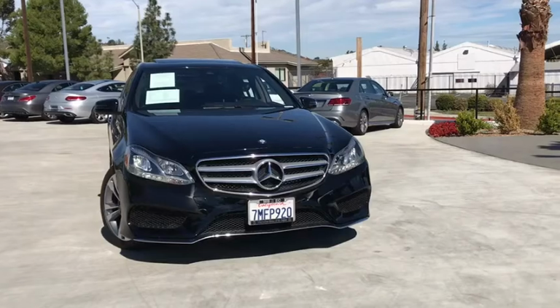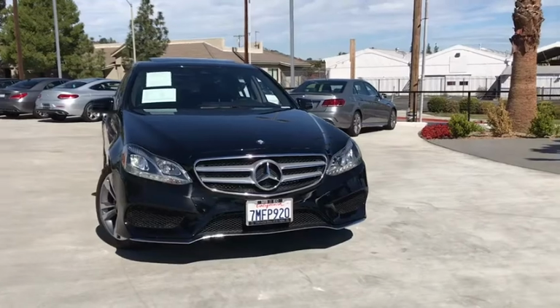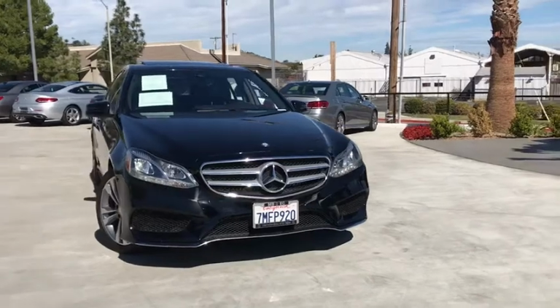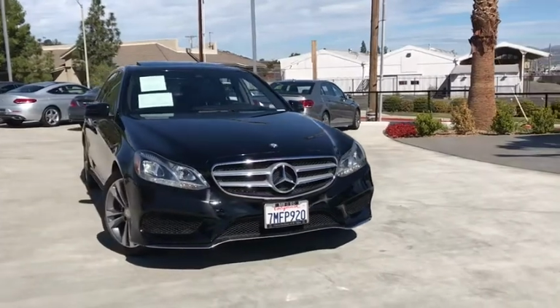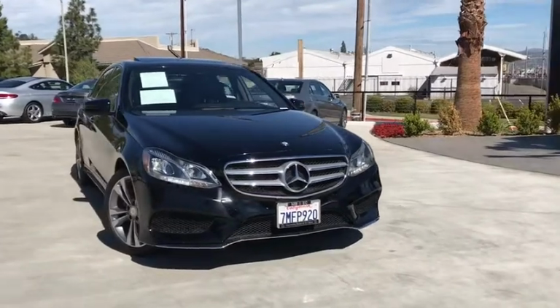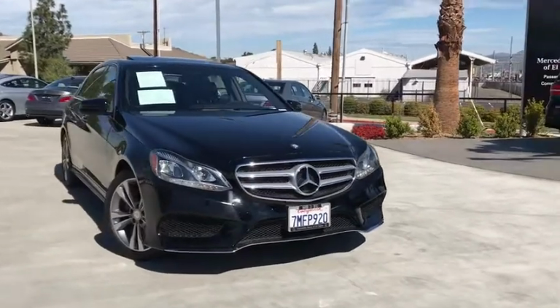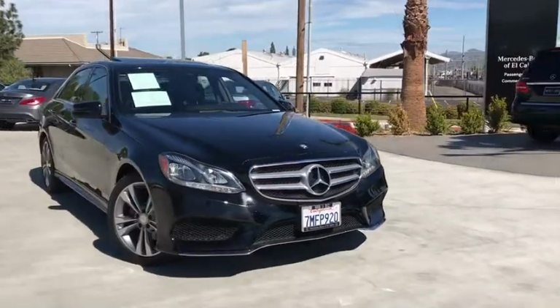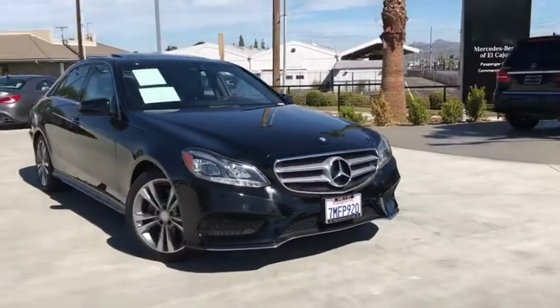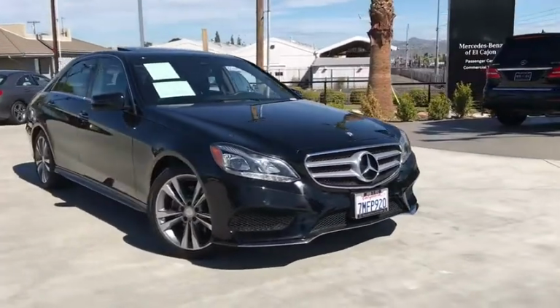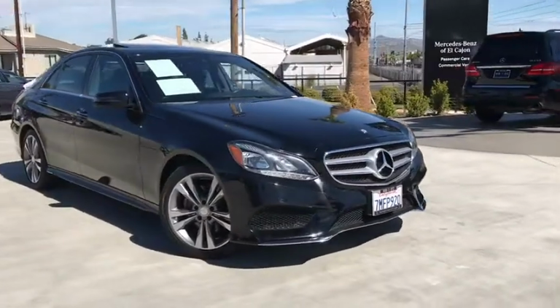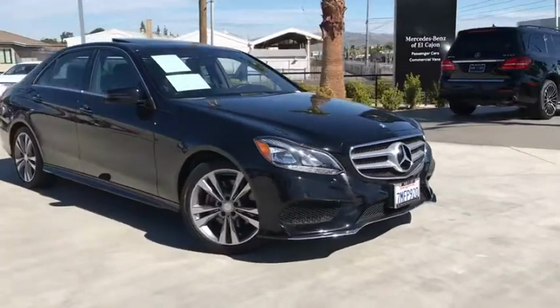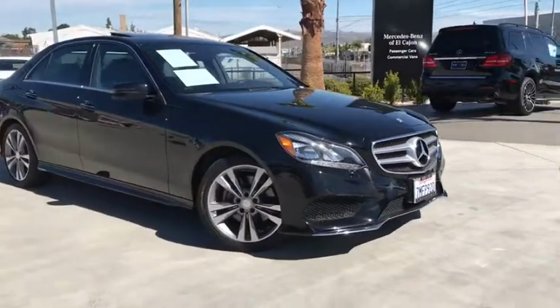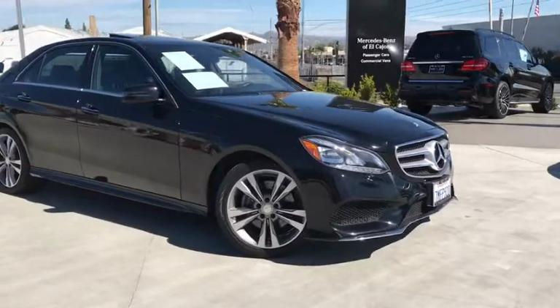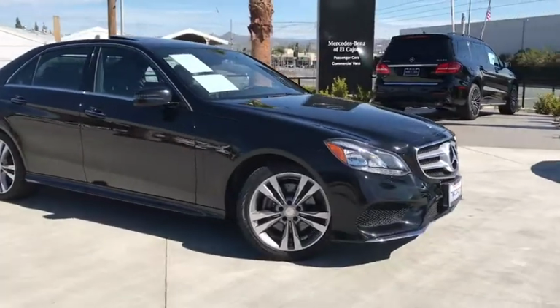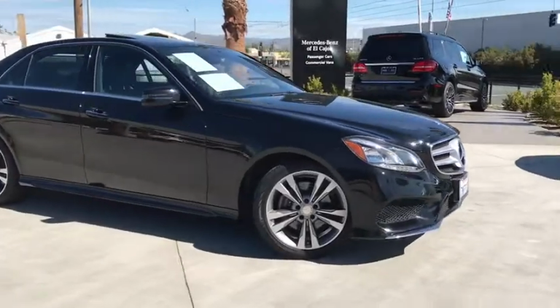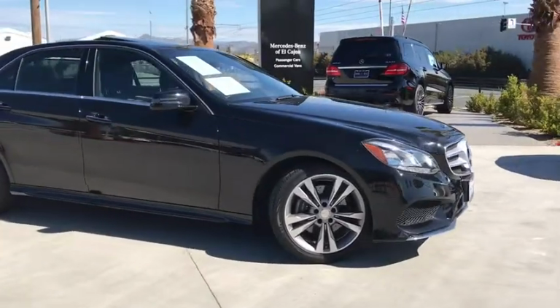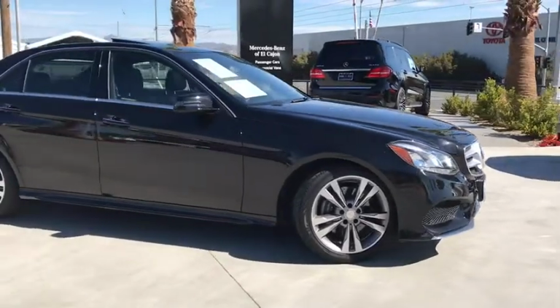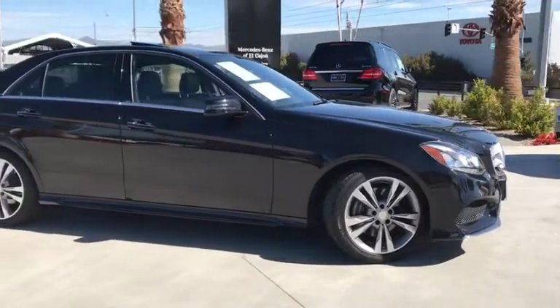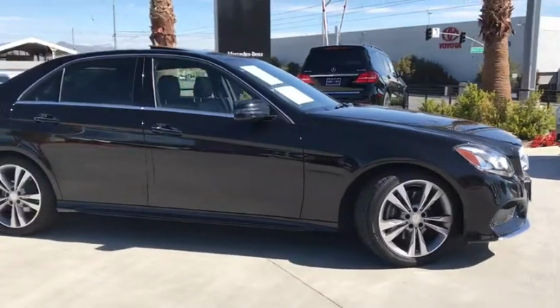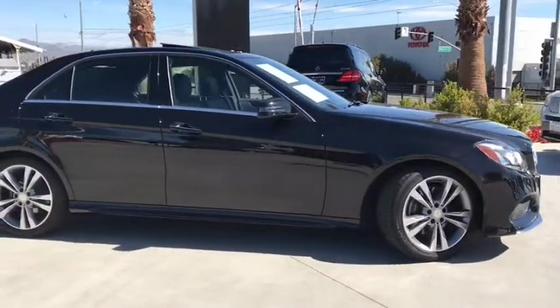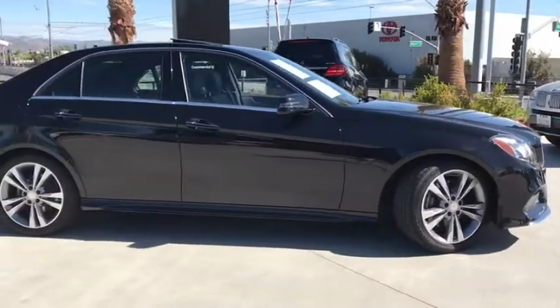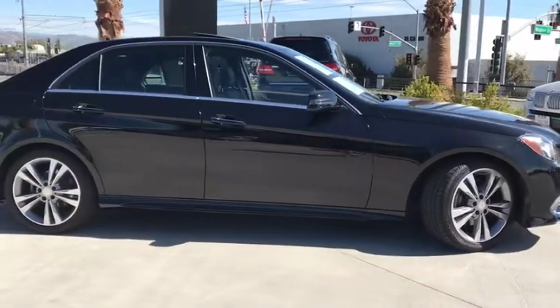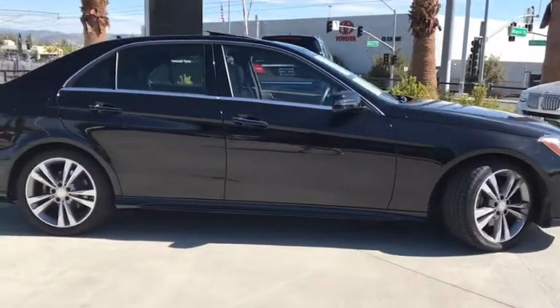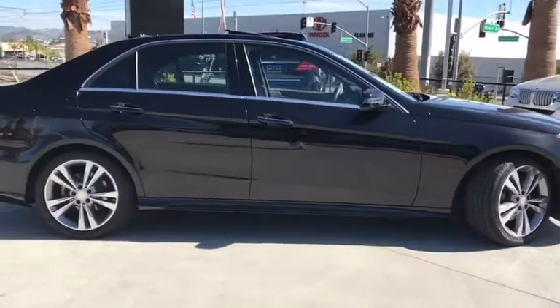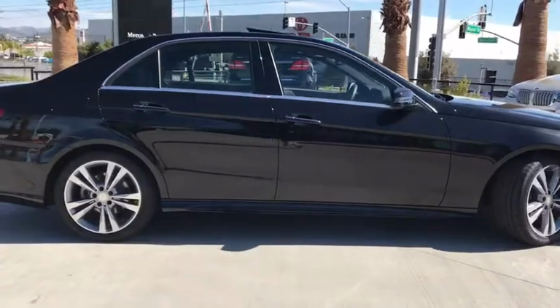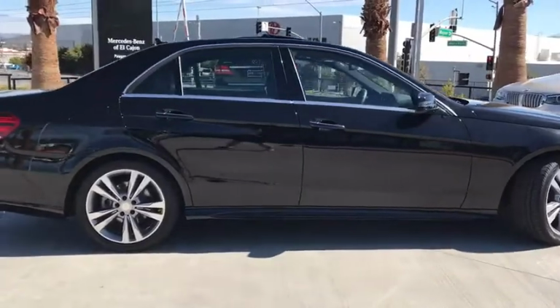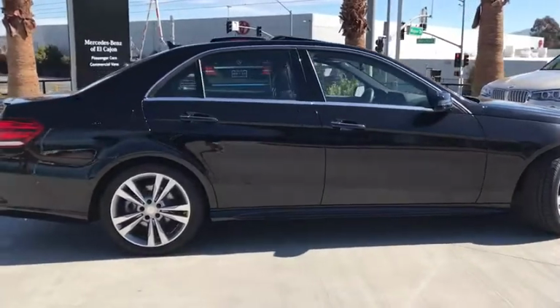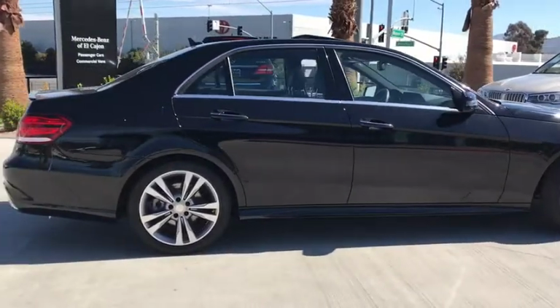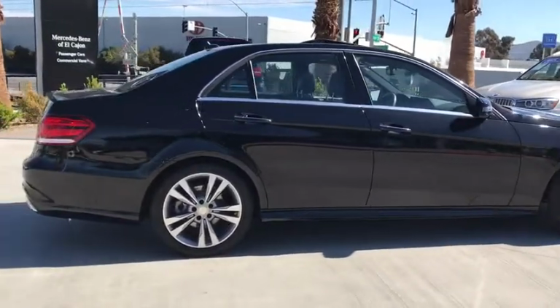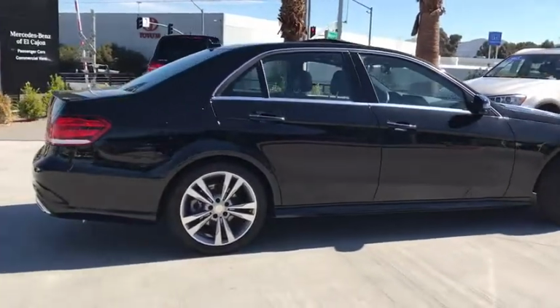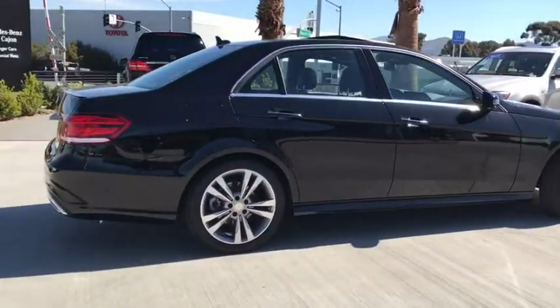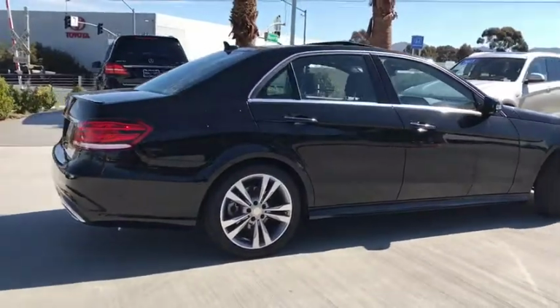The 2016 Mercedes E-Class. Some predict the future — we prefer to build it. The Mercedes E-Class is an impressive ride, very smooth and punchy. This vehicle has less than 25,000 miles.